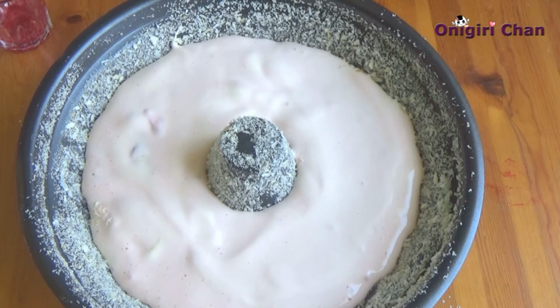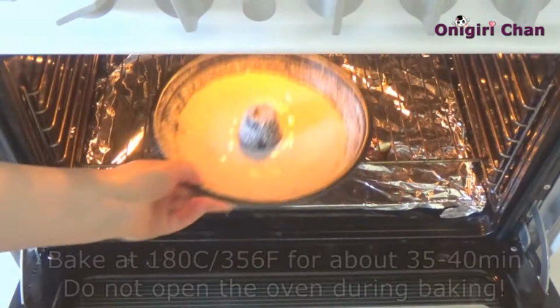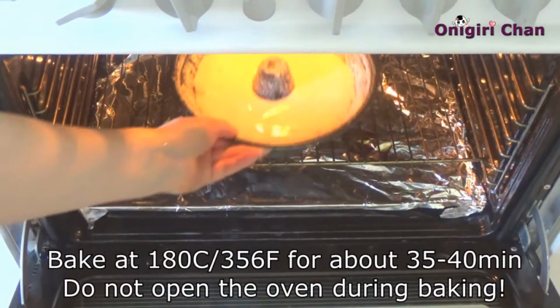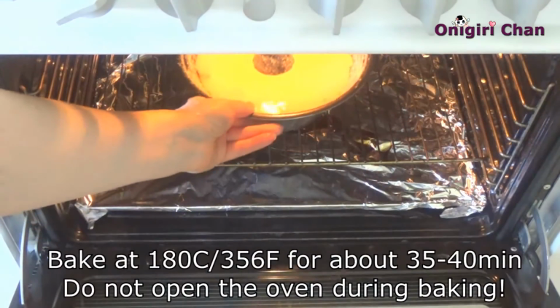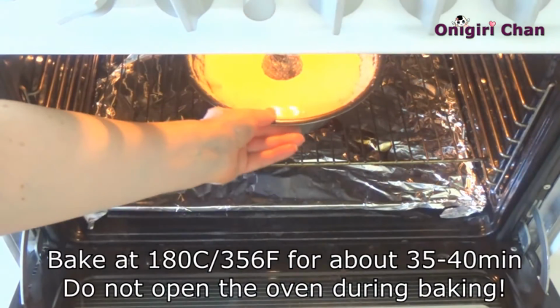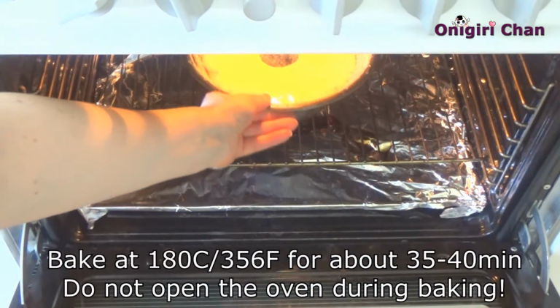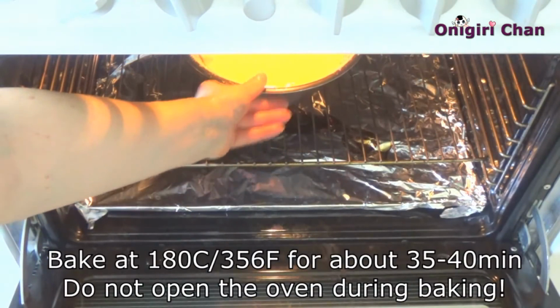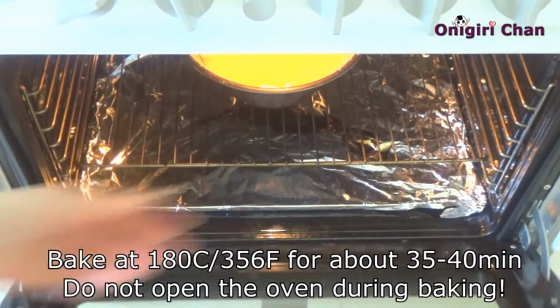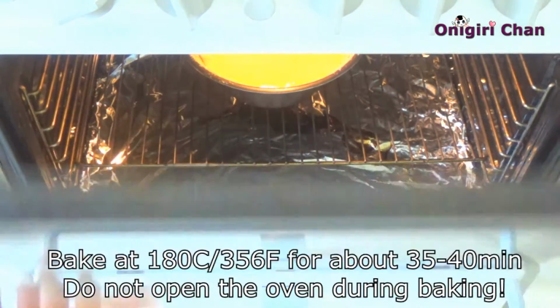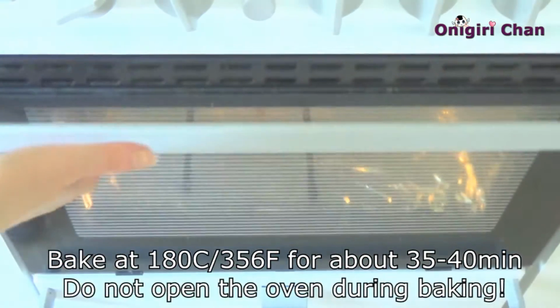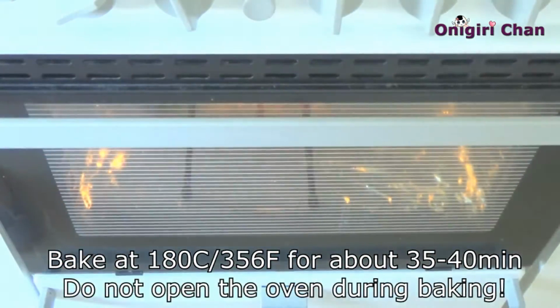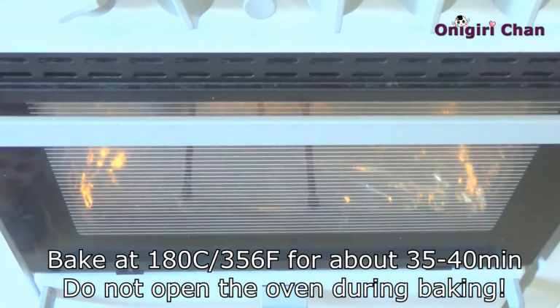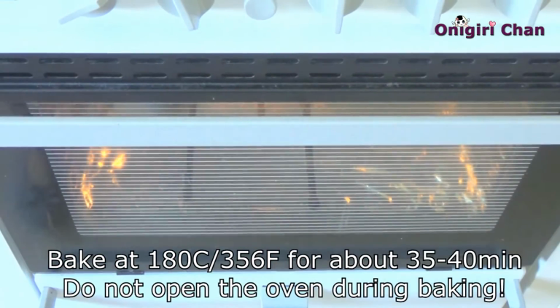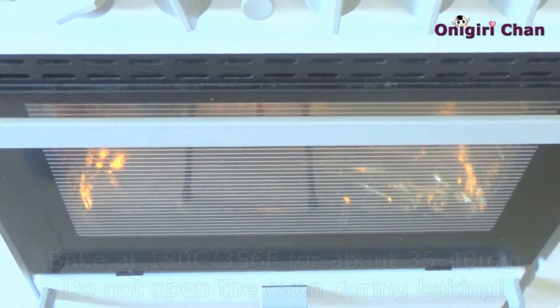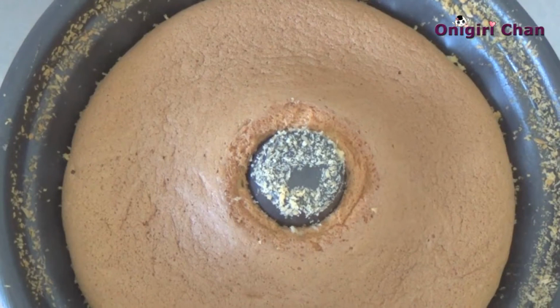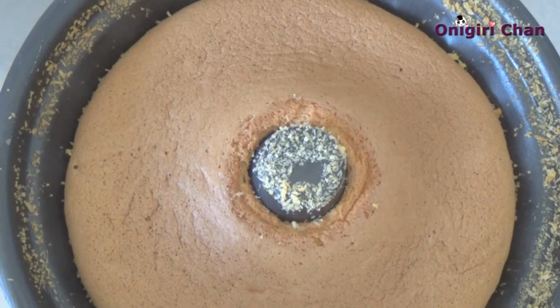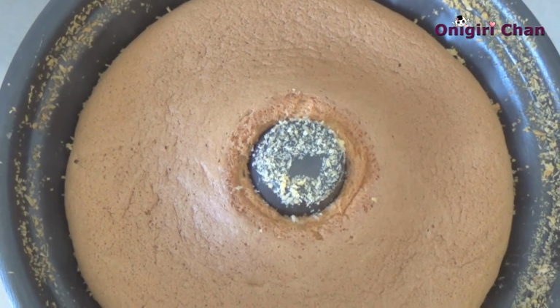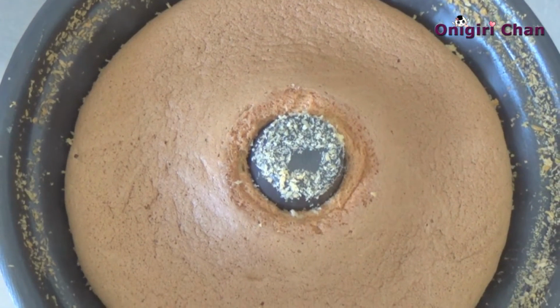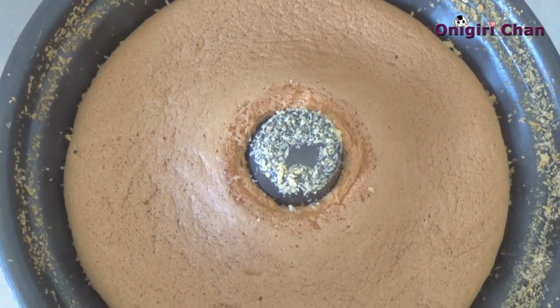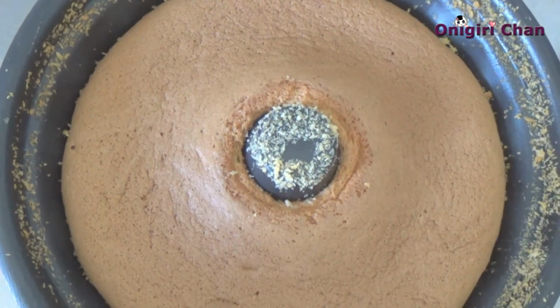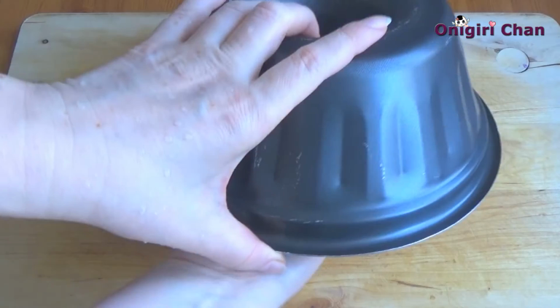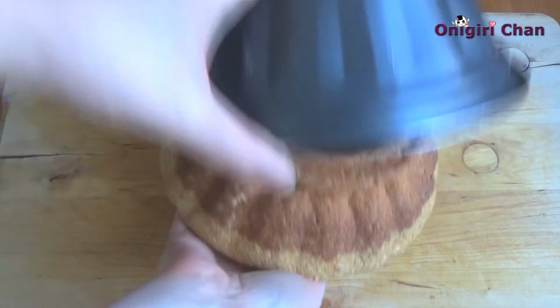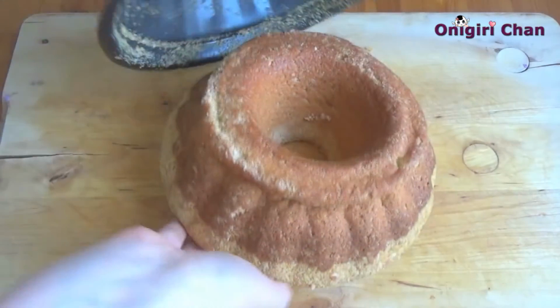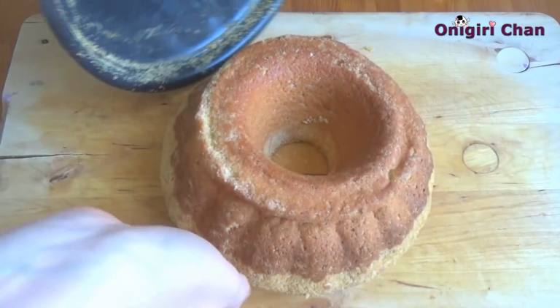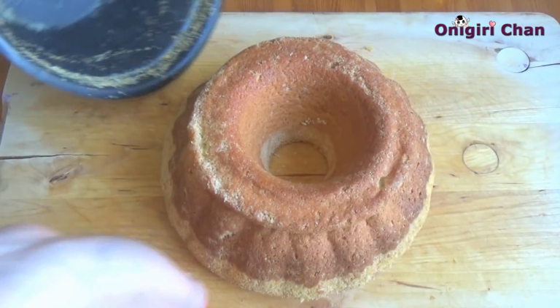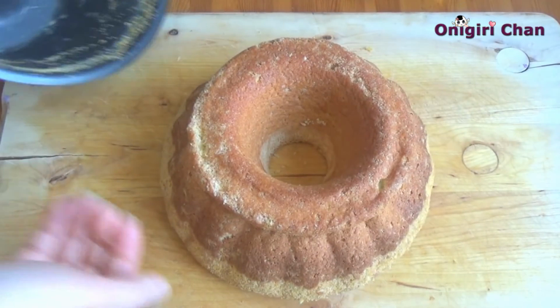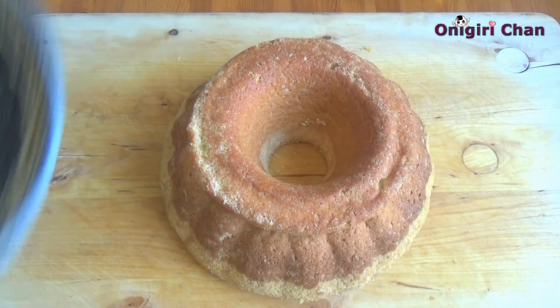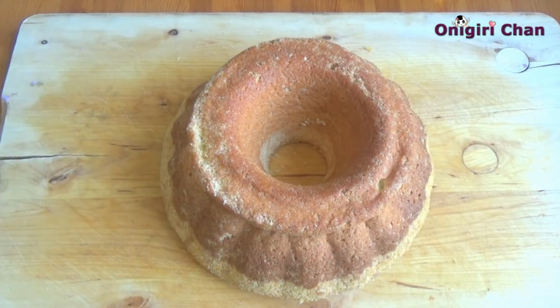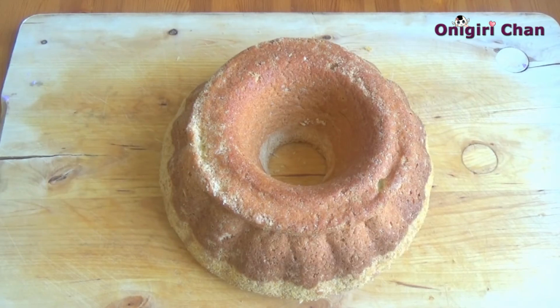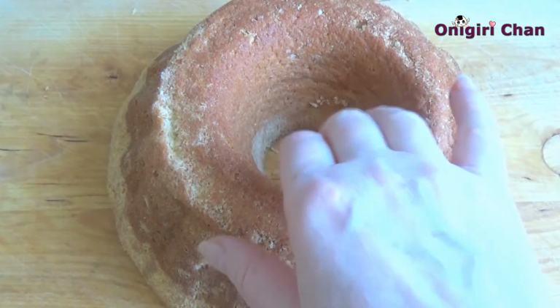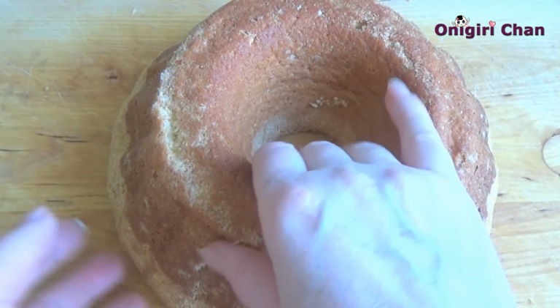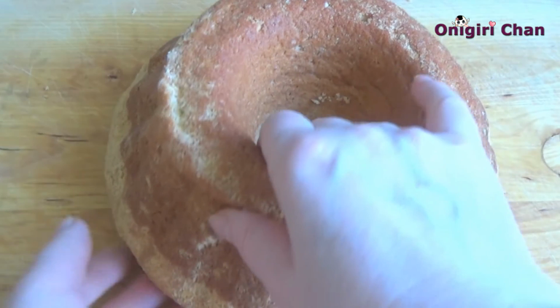Bake for up to 40 minutes and don't open the oven. Remove it from the mold and let it completely cool down.